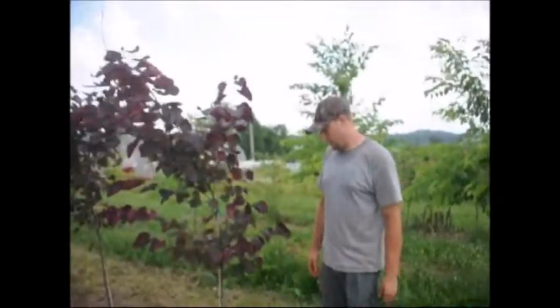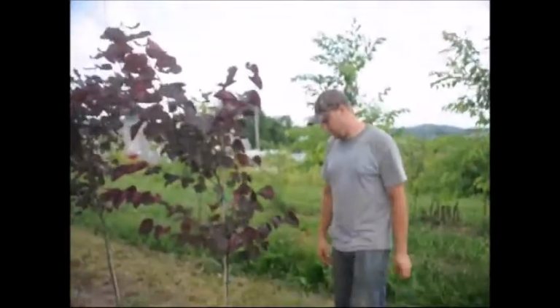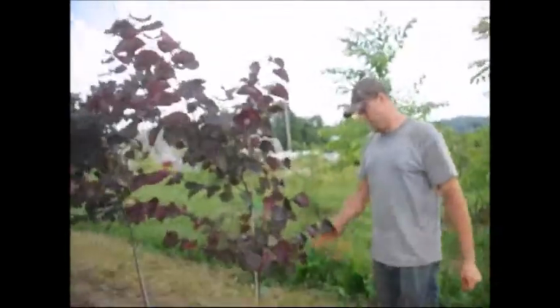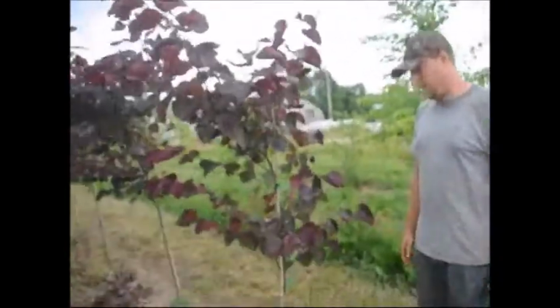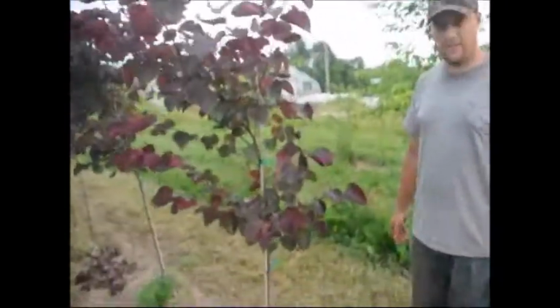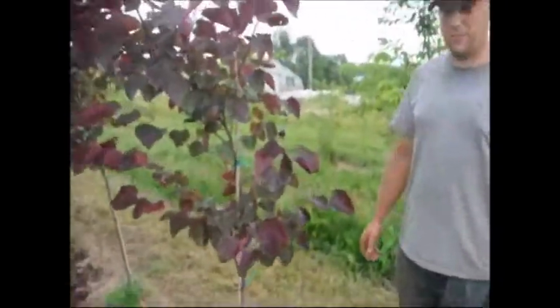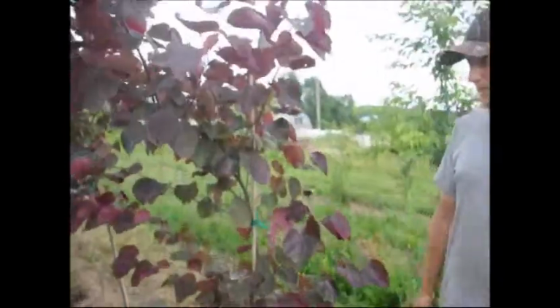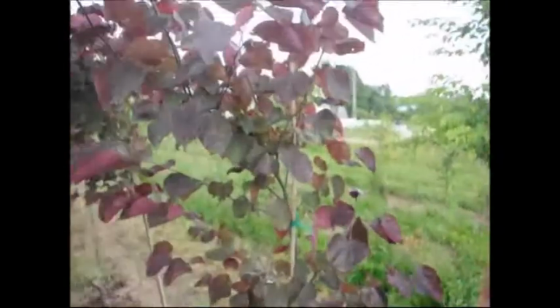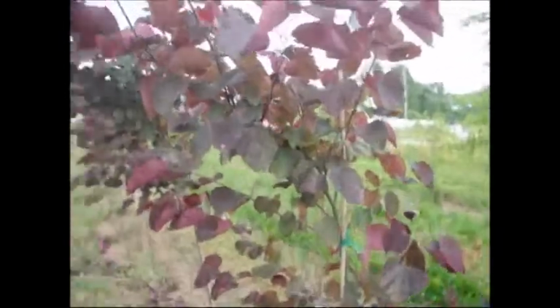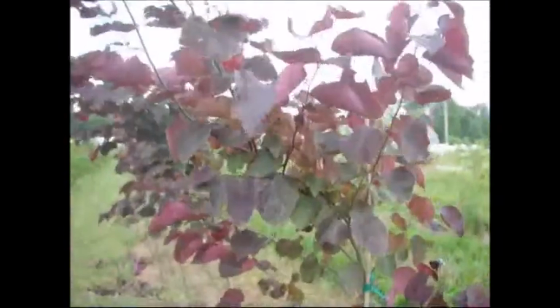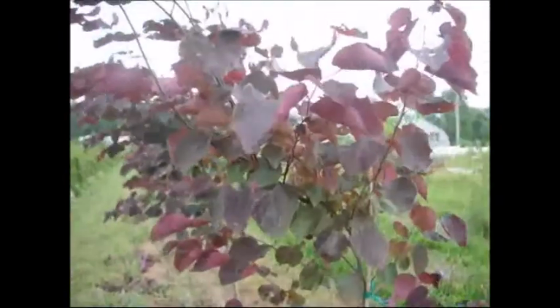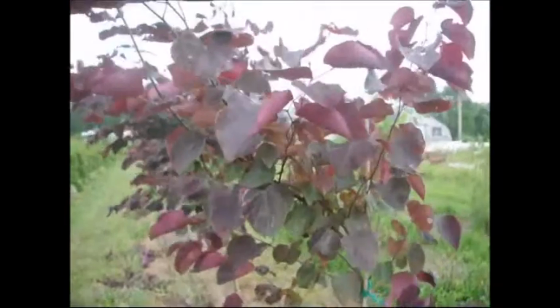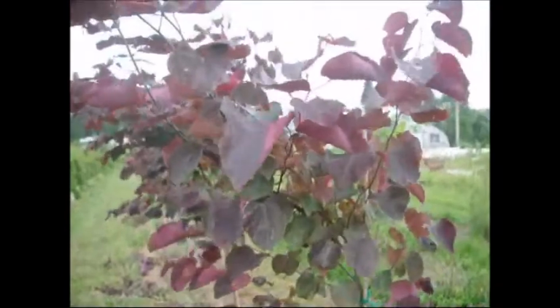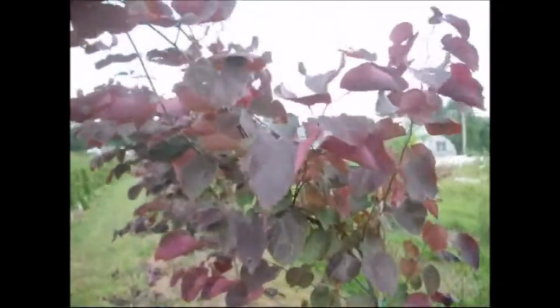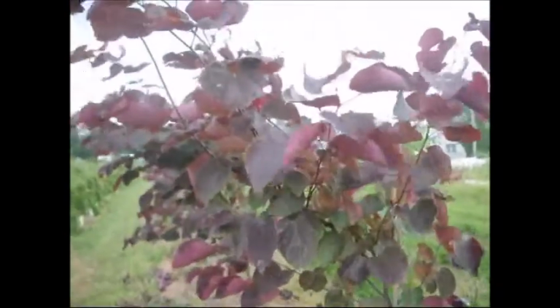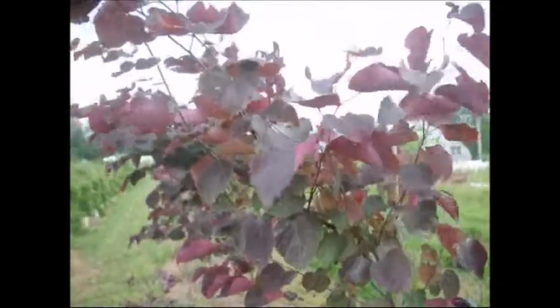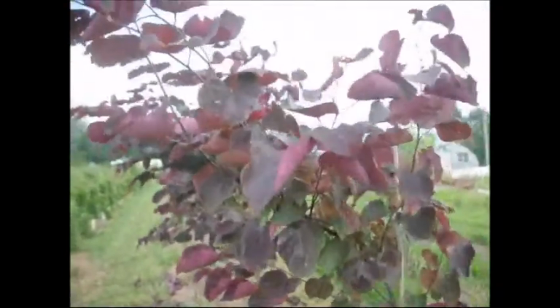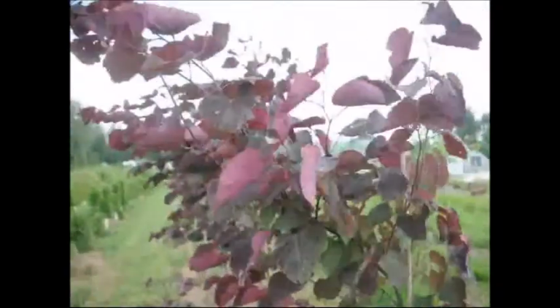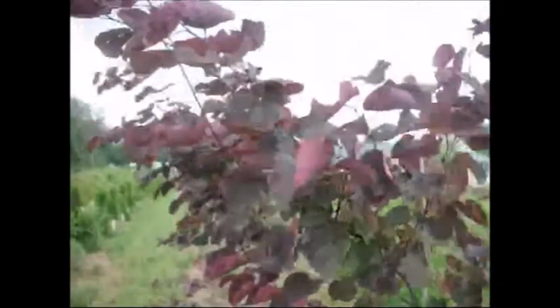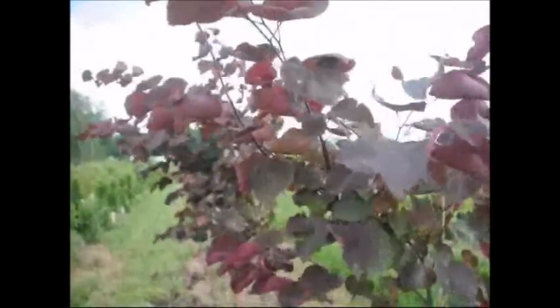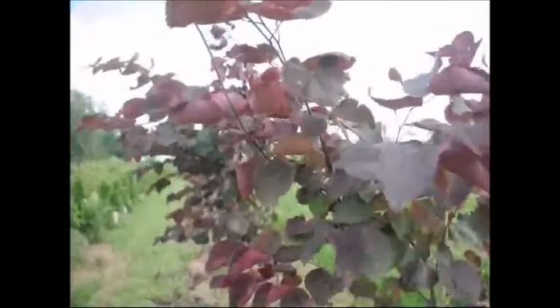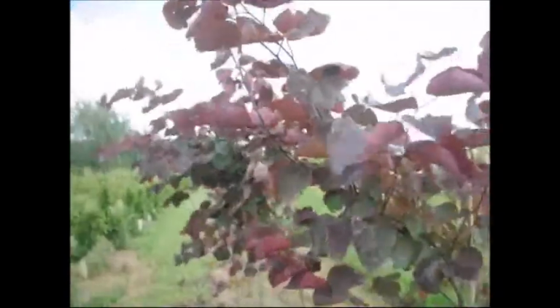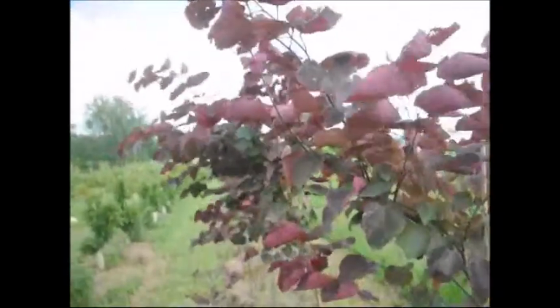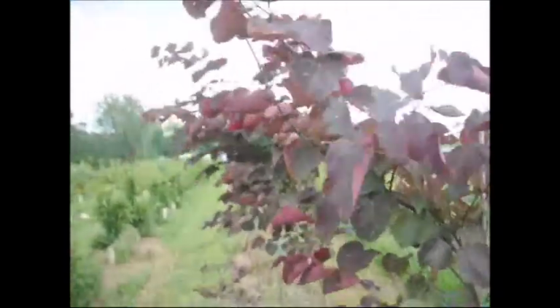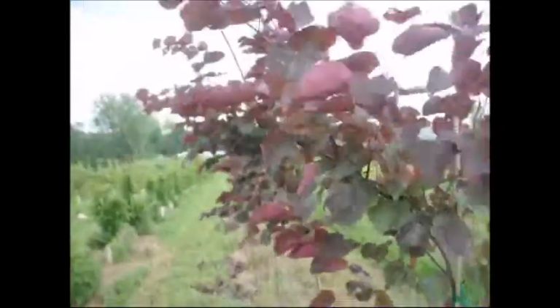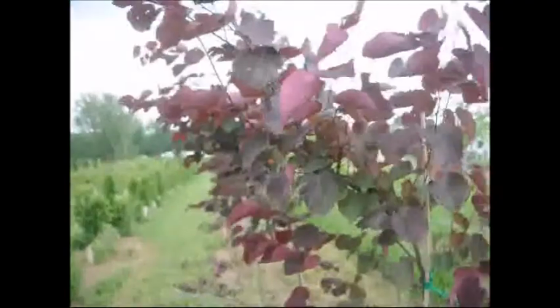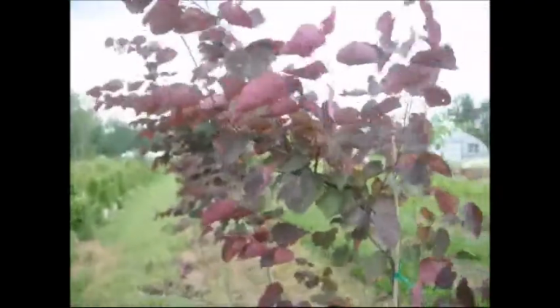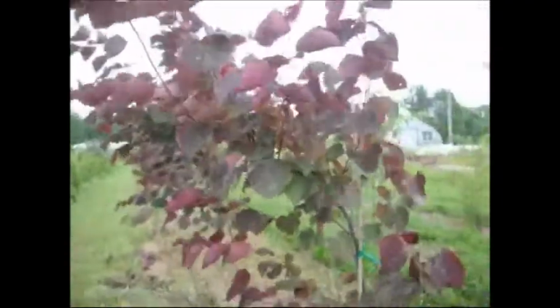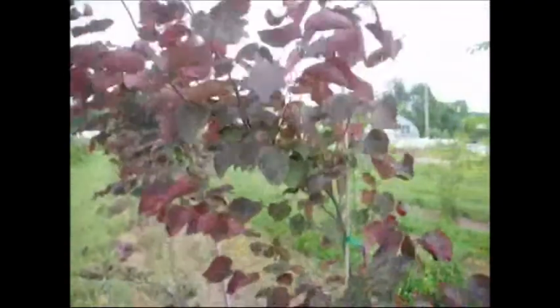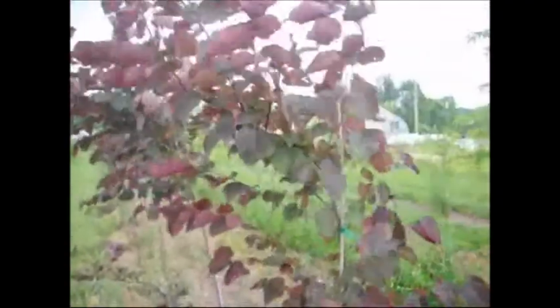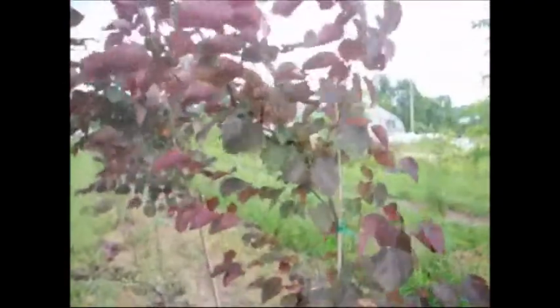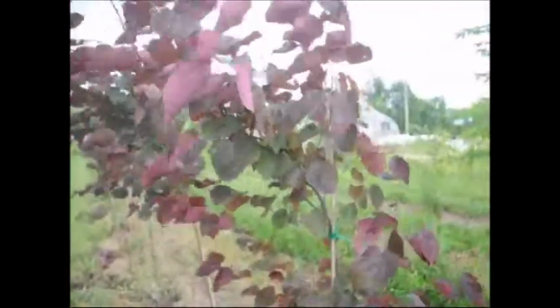If you get a chance, I find that if you give them a little bit of fertilizer, they retain their darkness and color much better. And they do grow very fast — I think they're a fairly fast-growing plant.